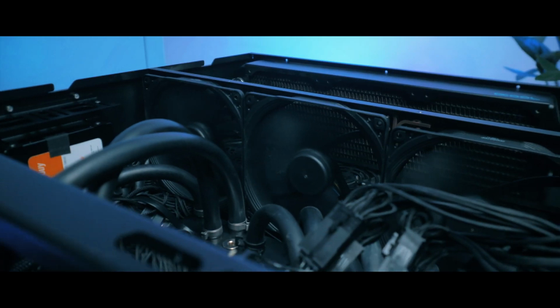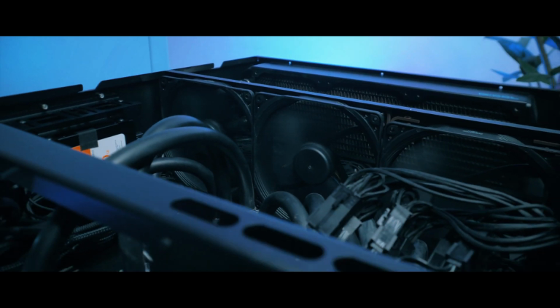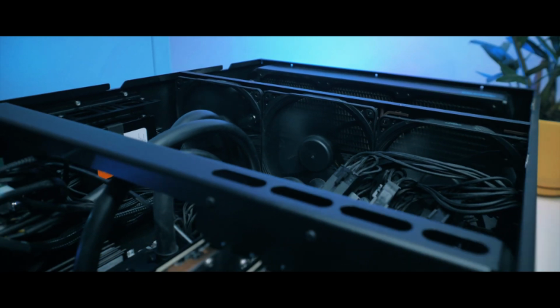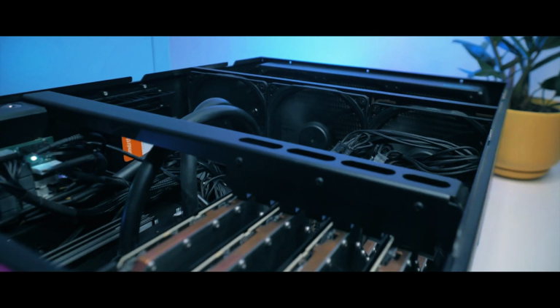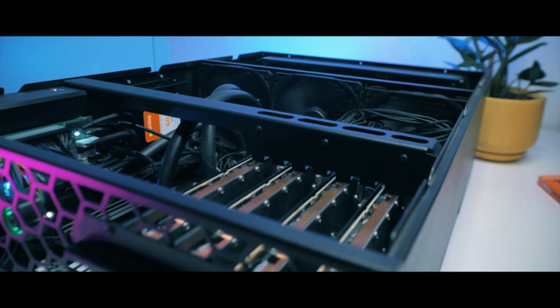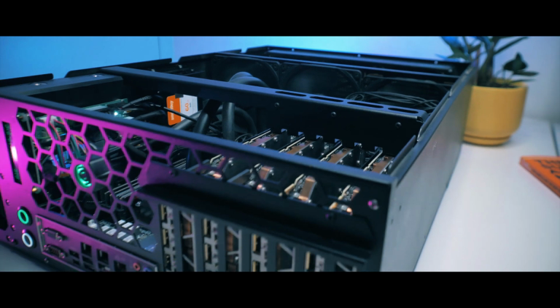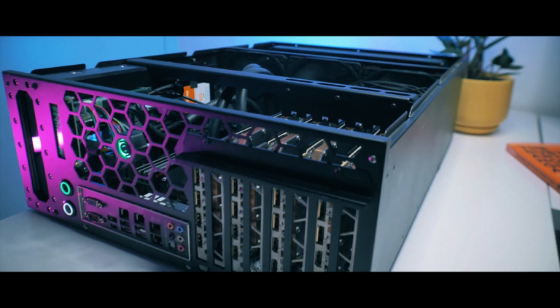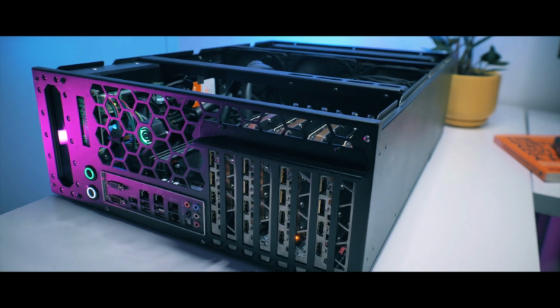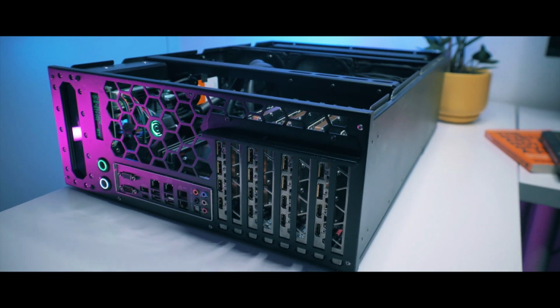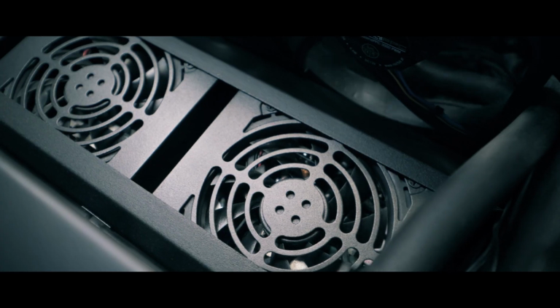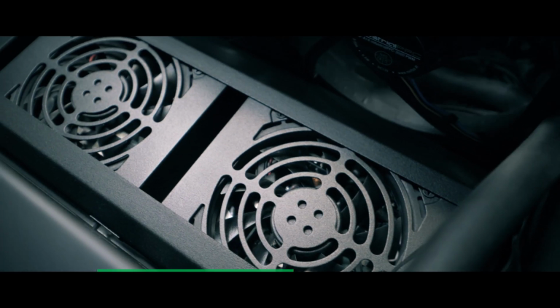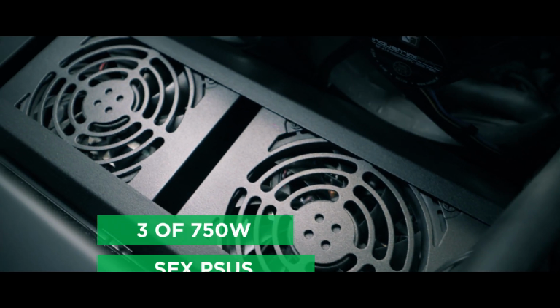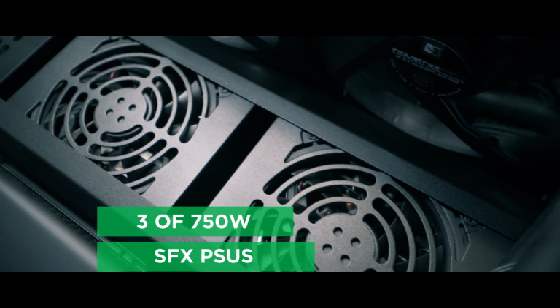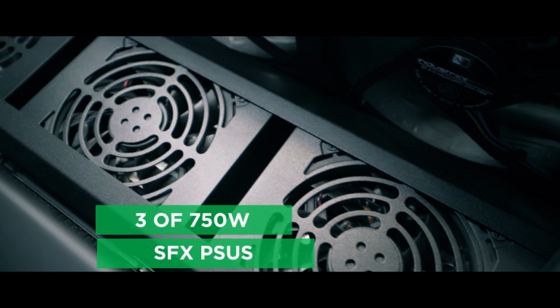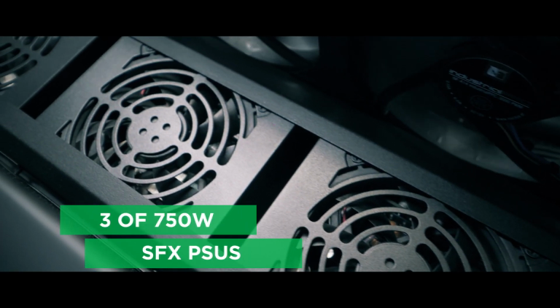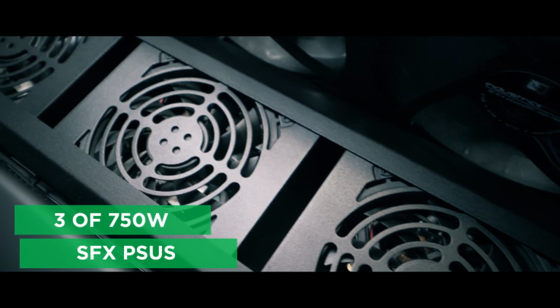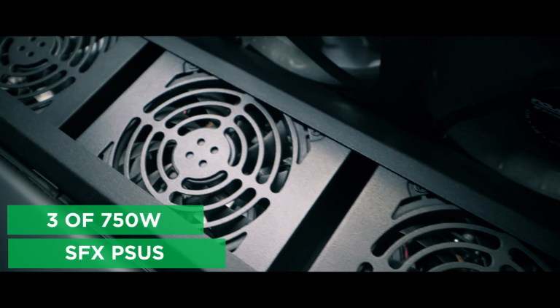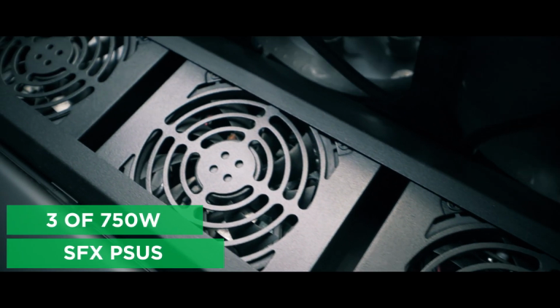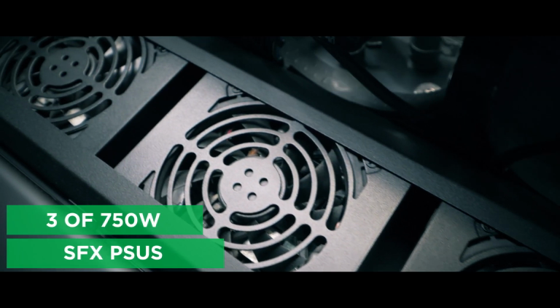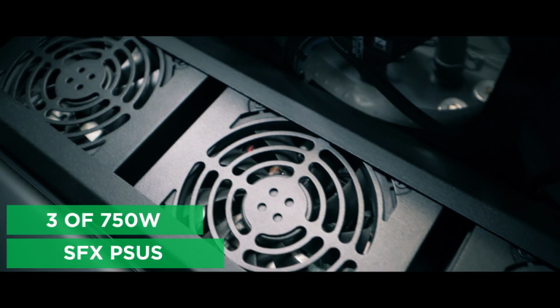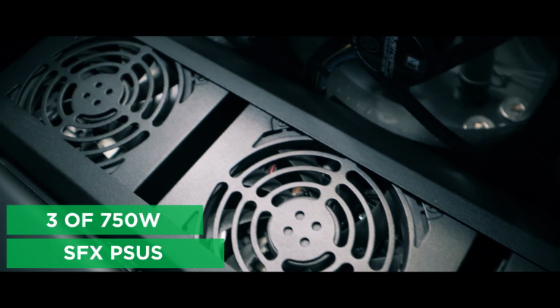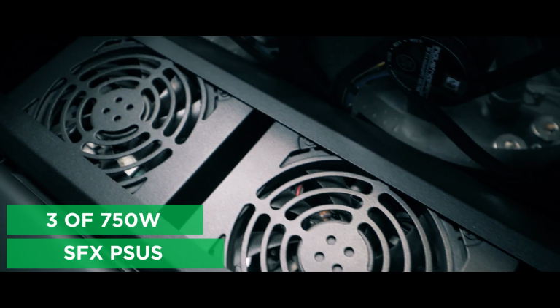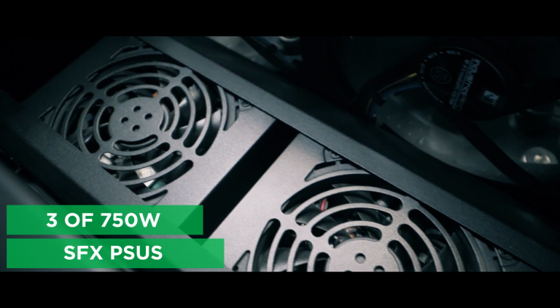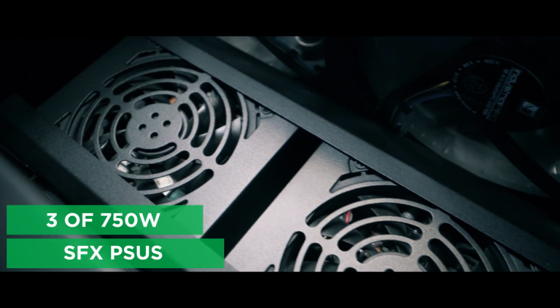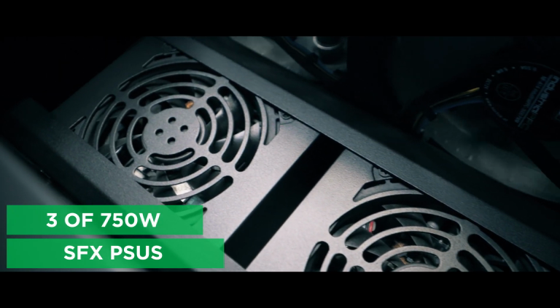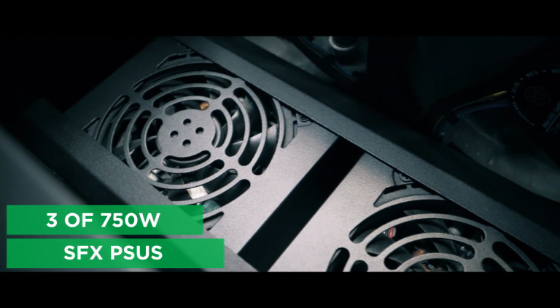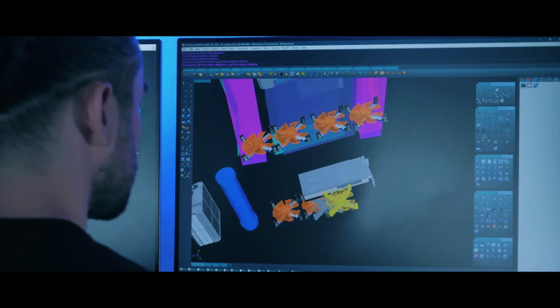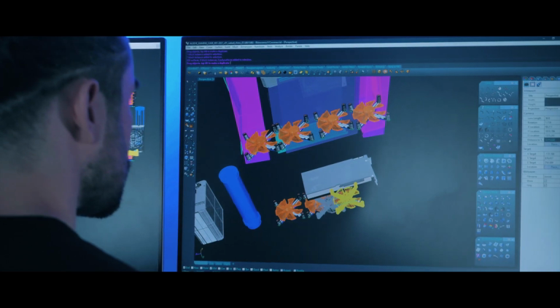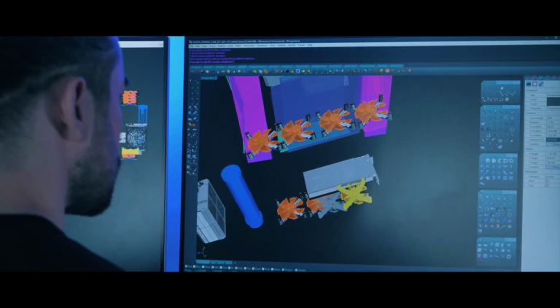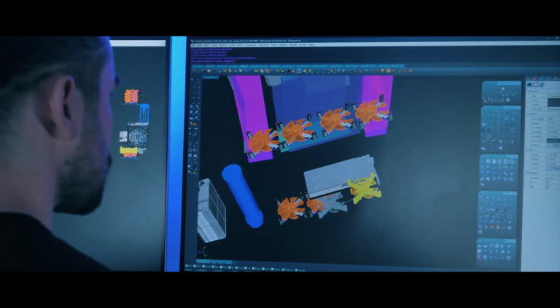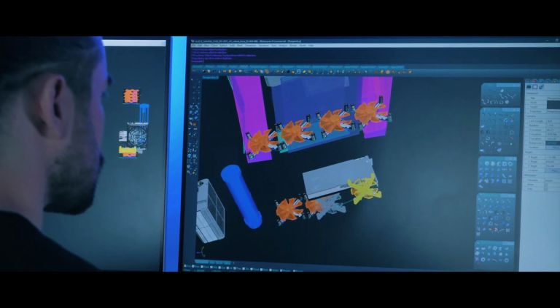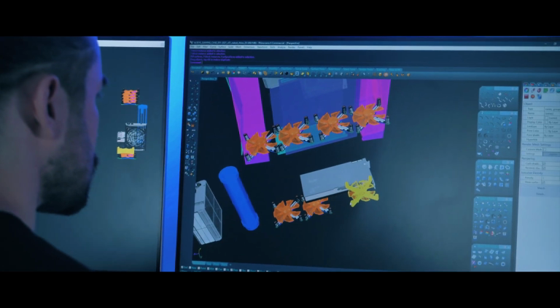The Grando RMS features three platinum SFX power supplies, 750 watts each, allowing it to grab enough power to handle the most demanding tasks.